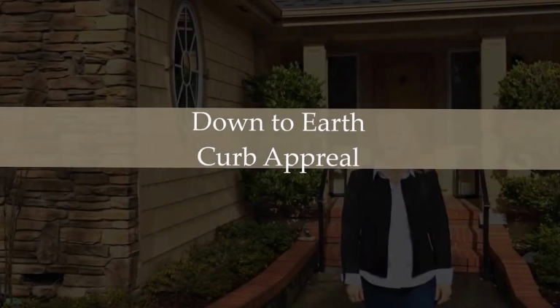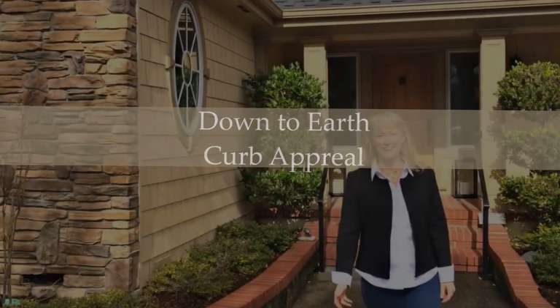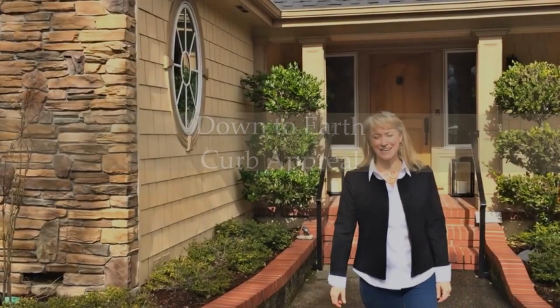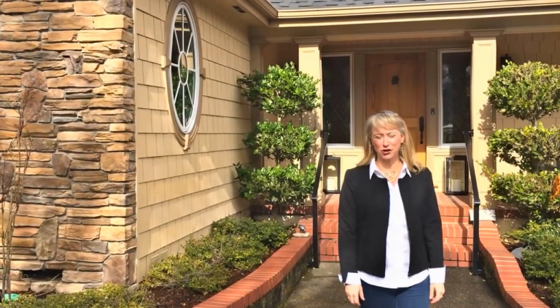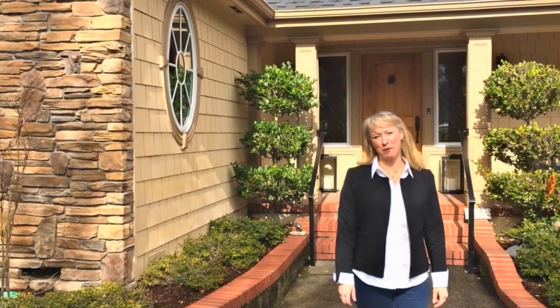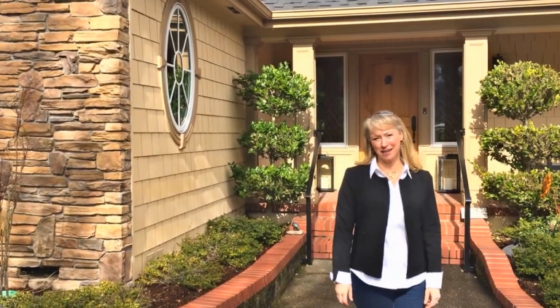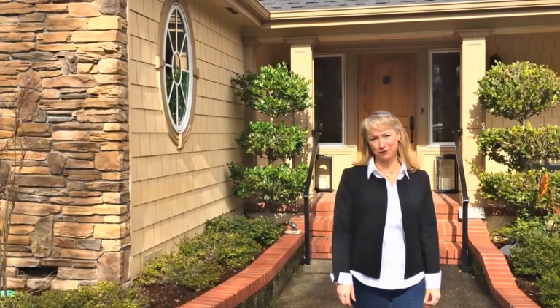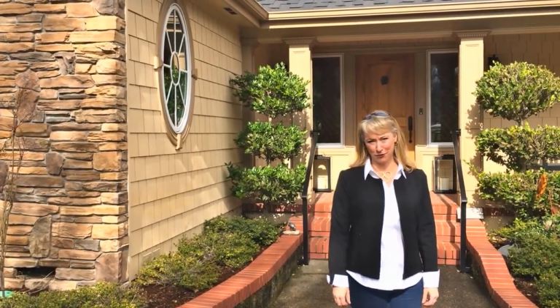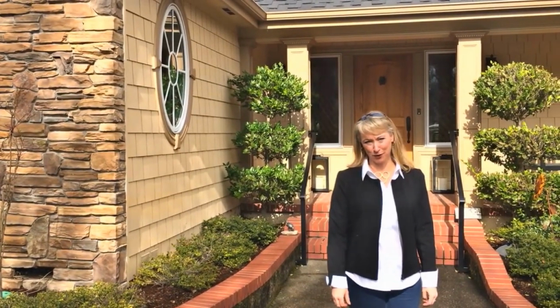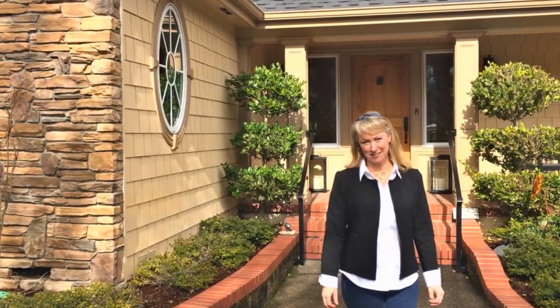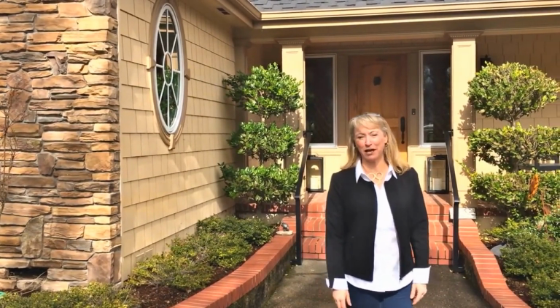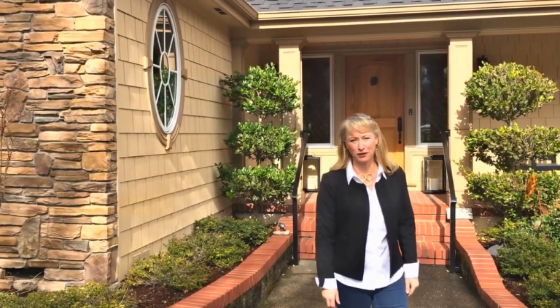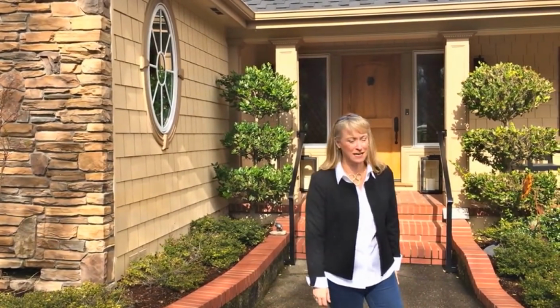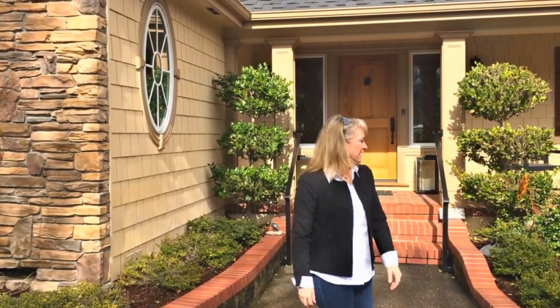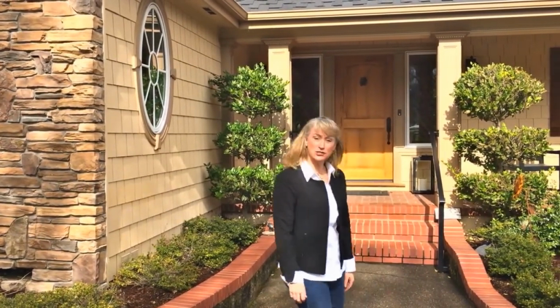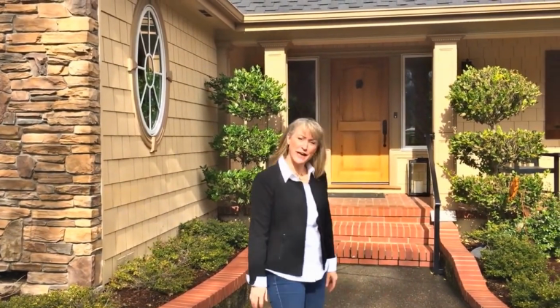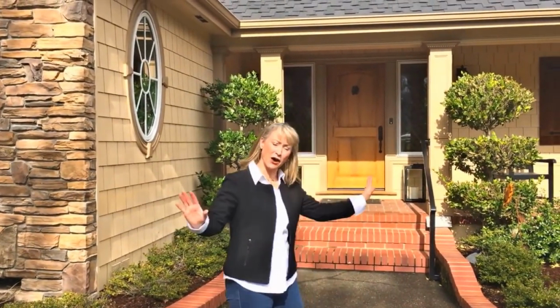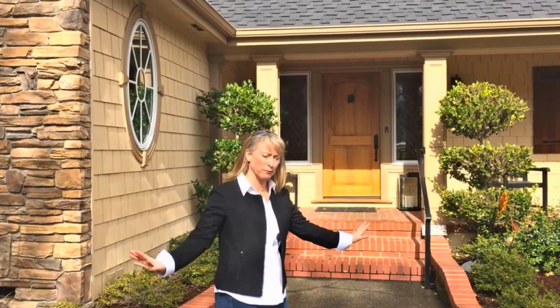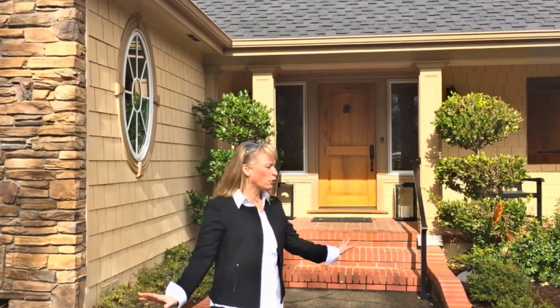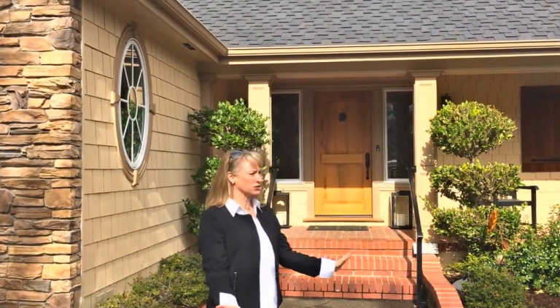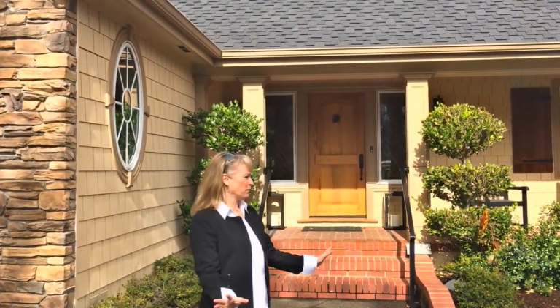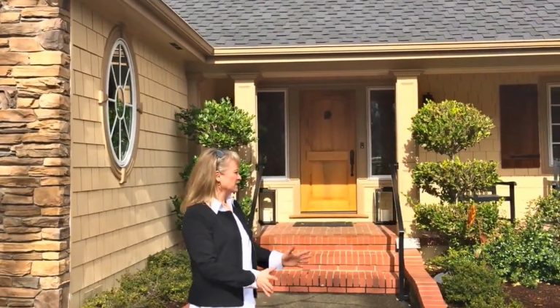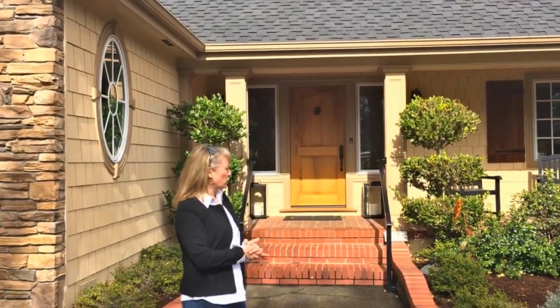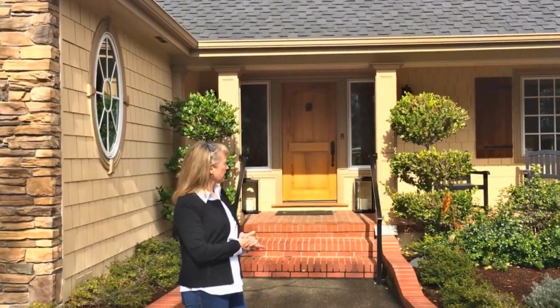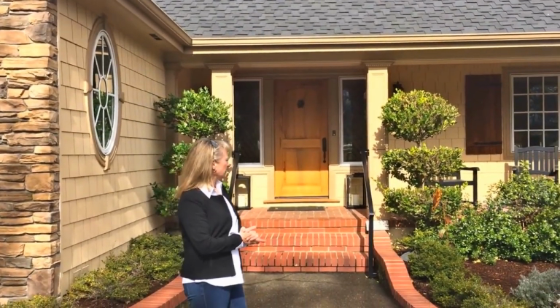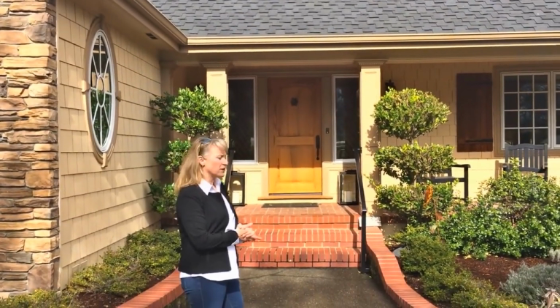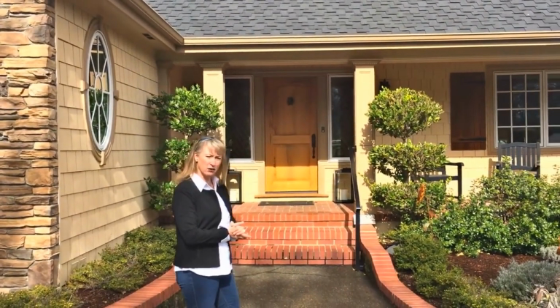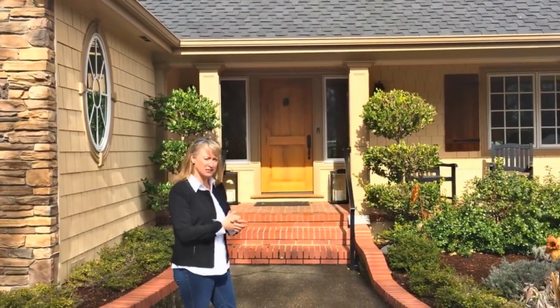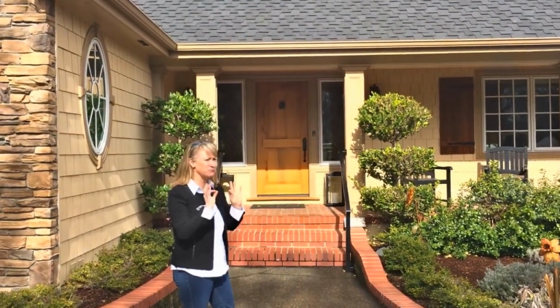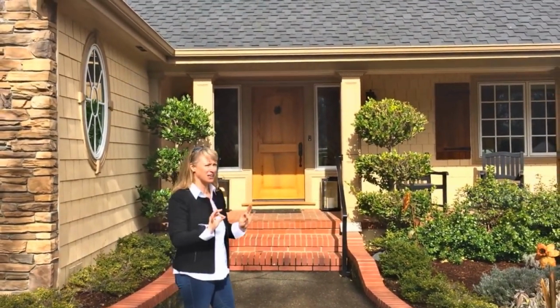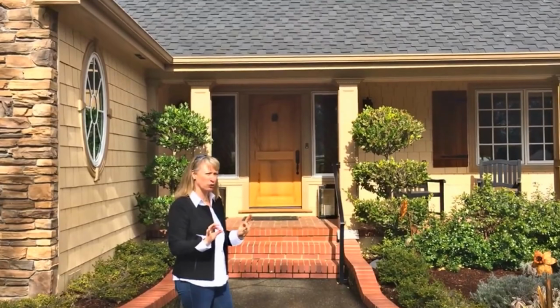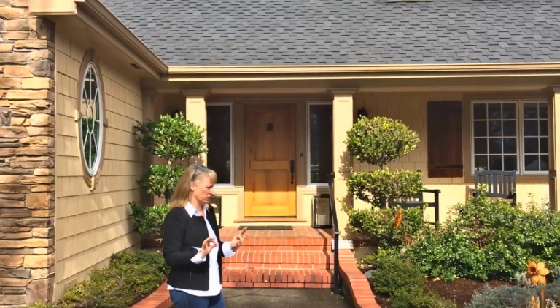Hi, this is Tara Jacoby and Patti Davis from Down to Earth Realty Team at Keller Williams. Today we're just looking at a home — a gorgeous home in Southern Oregon that has immaculate curb appeal.